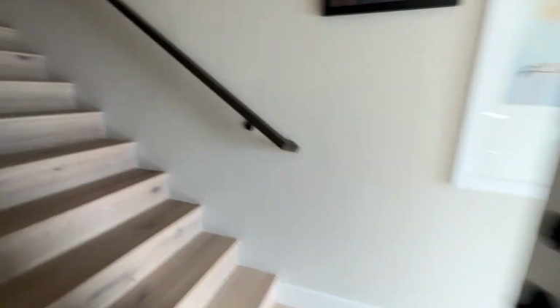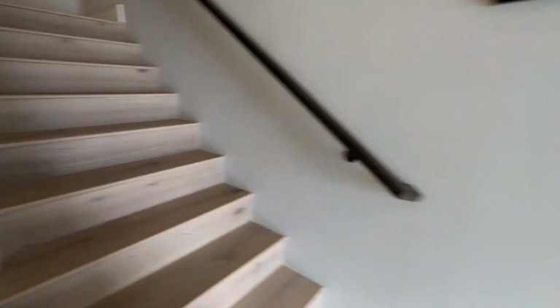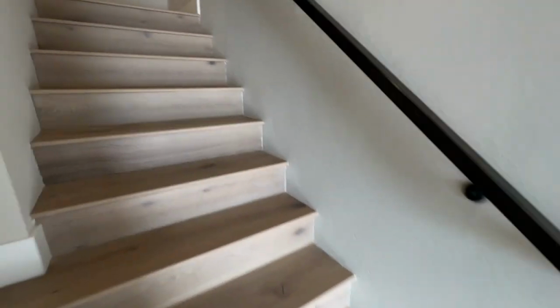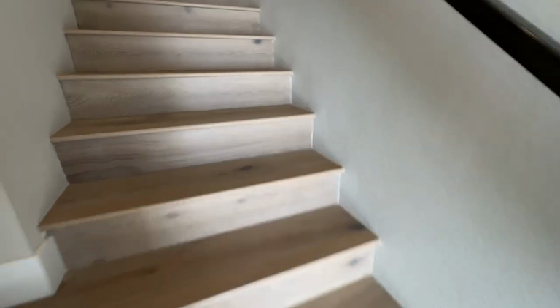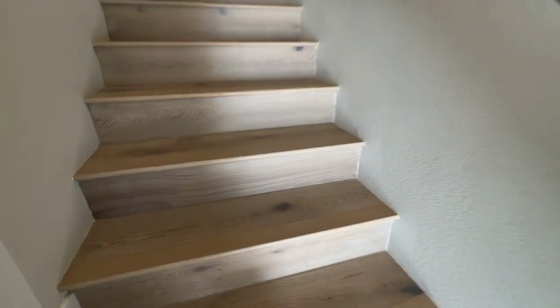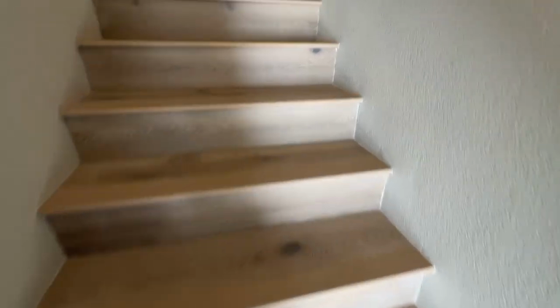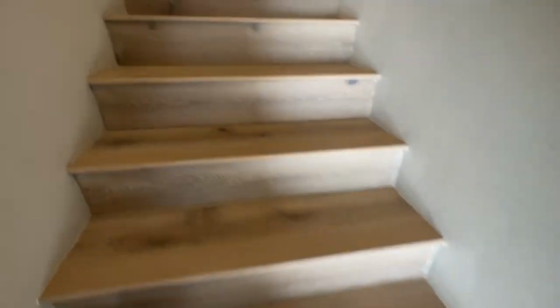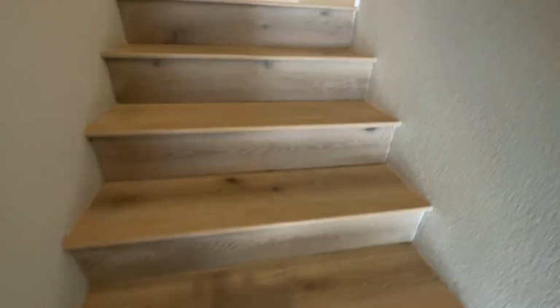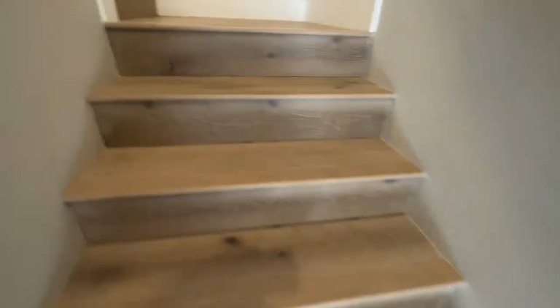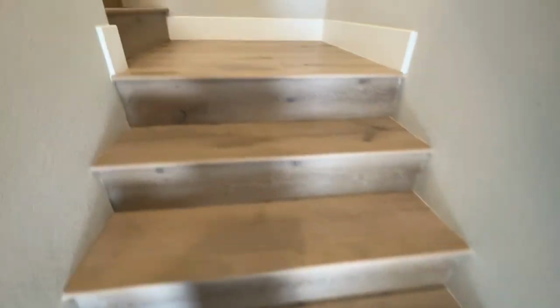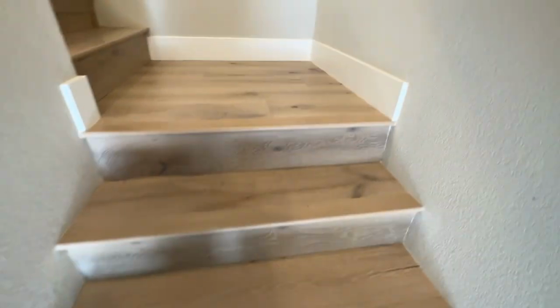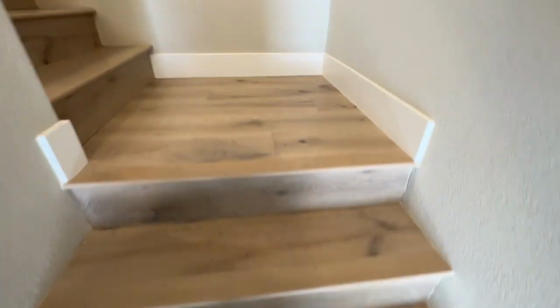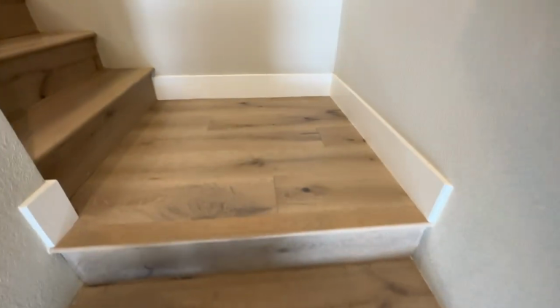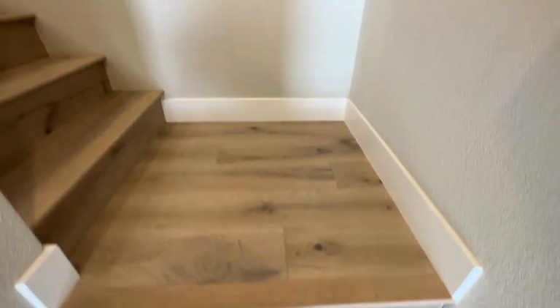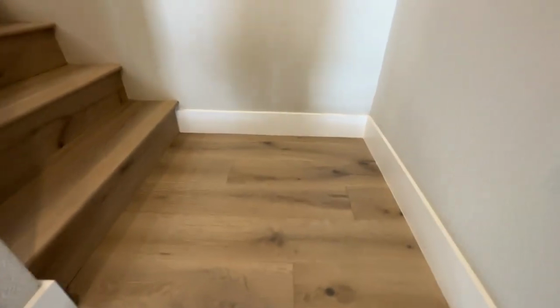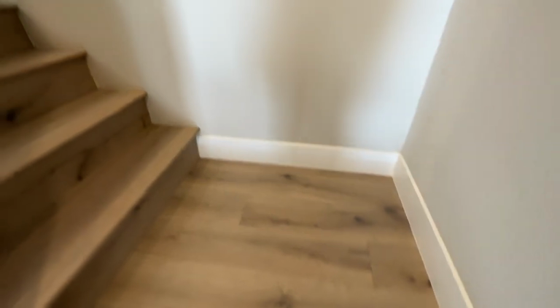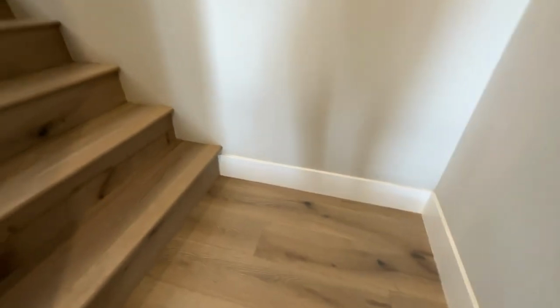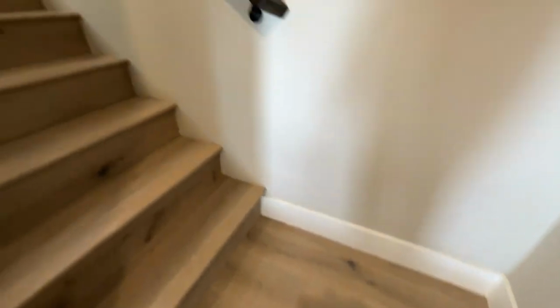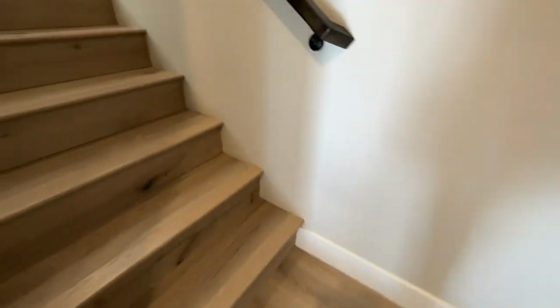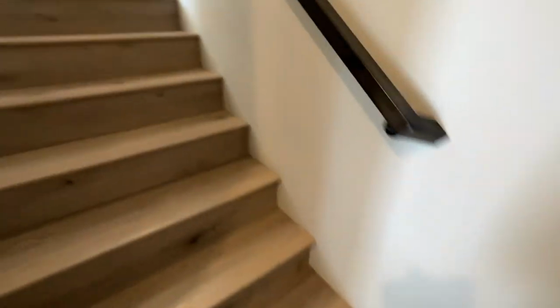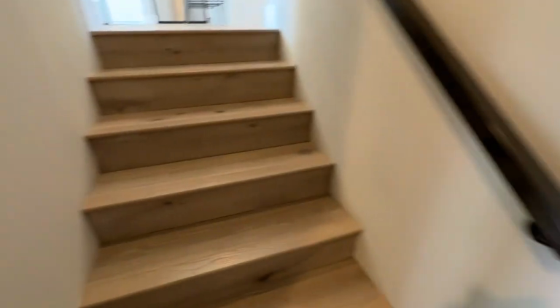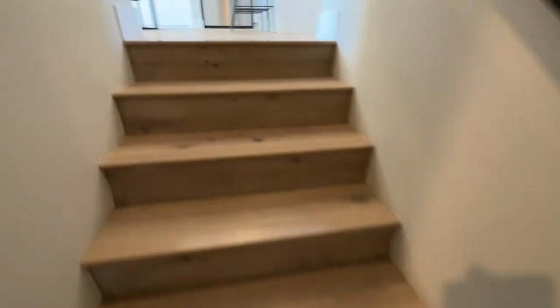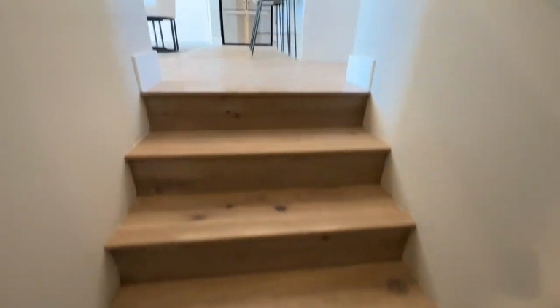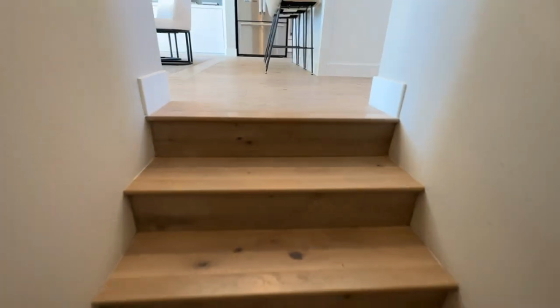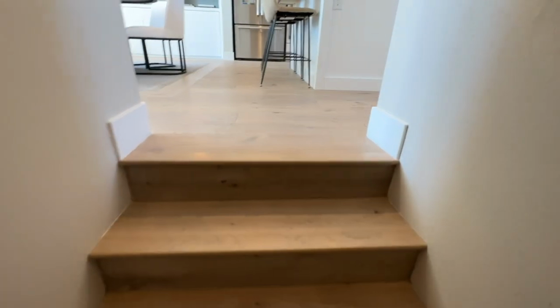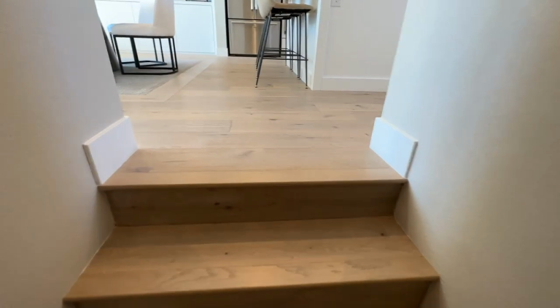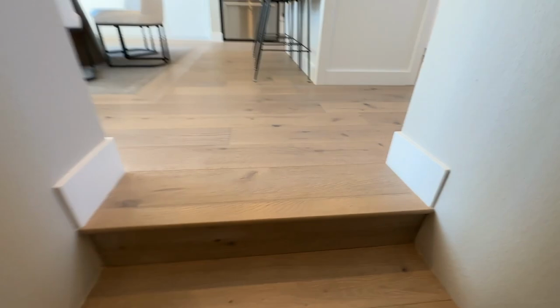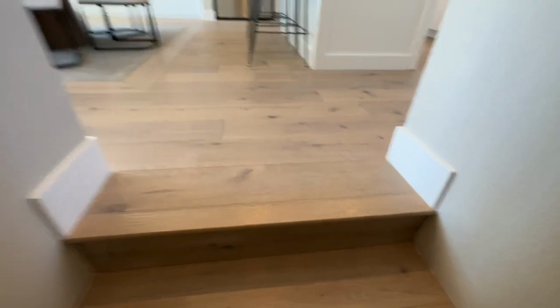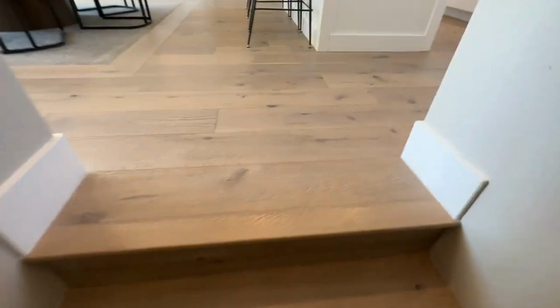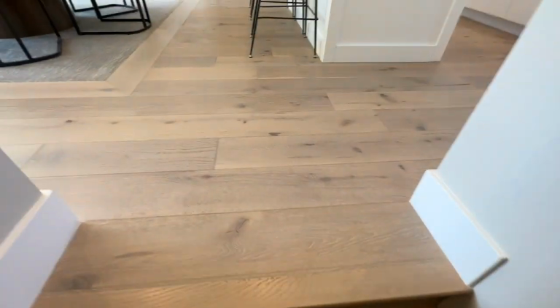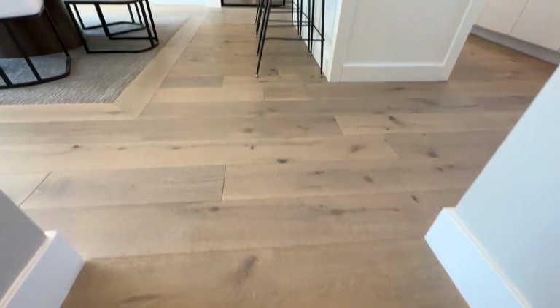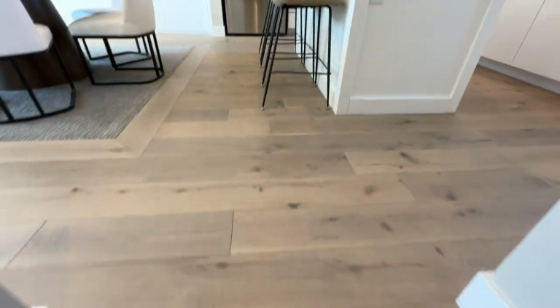It looks like they use engineered hardwood flooring, and this is a very popular color right now. I actually love this color — I think it's a medium or light tone. Love the floors.